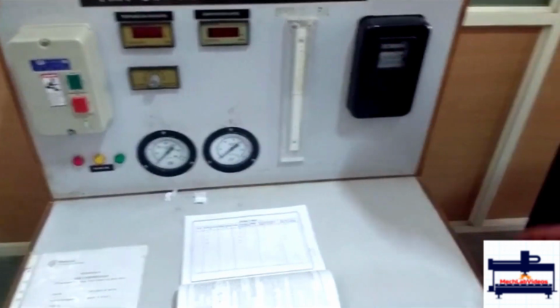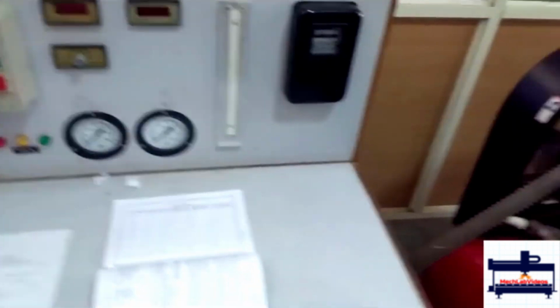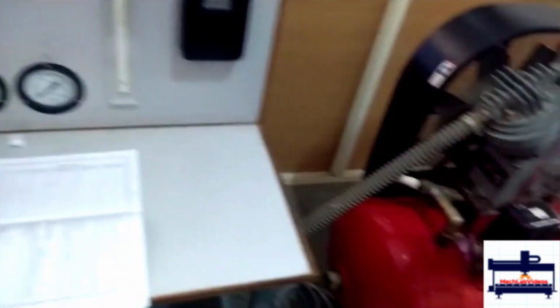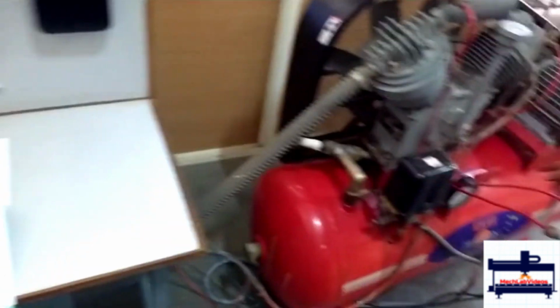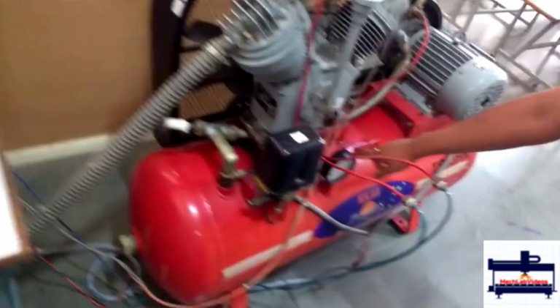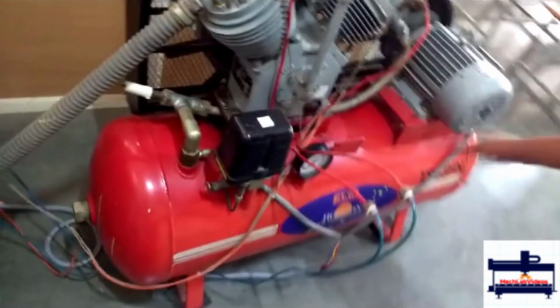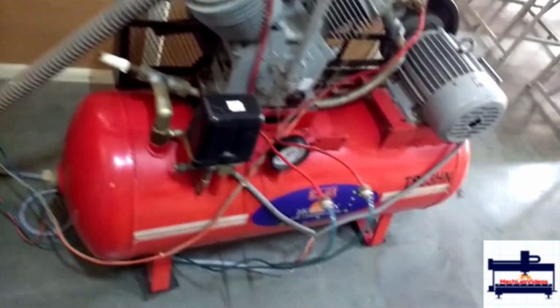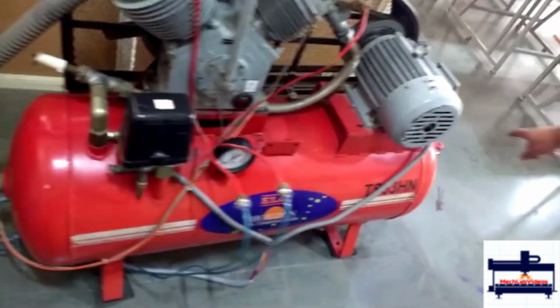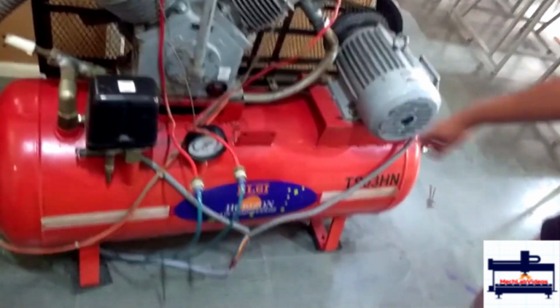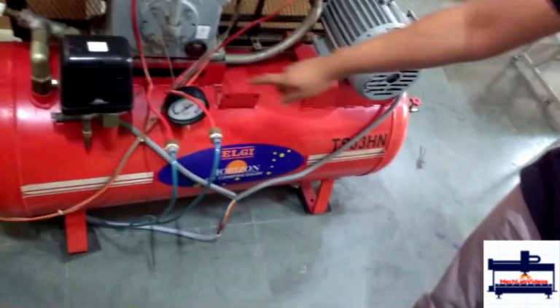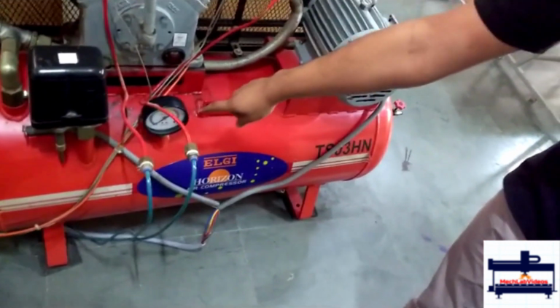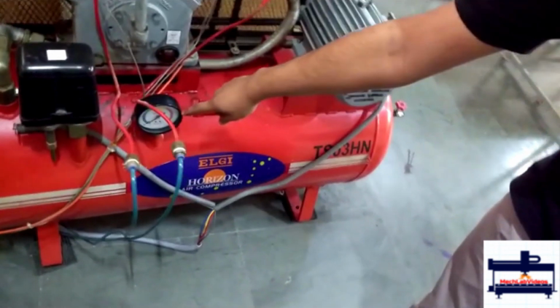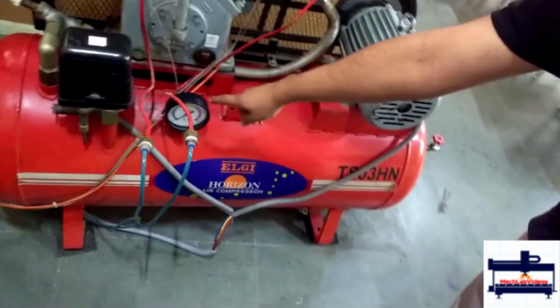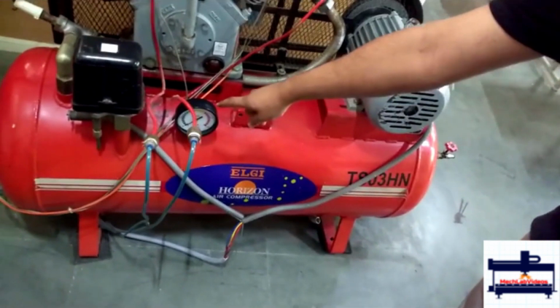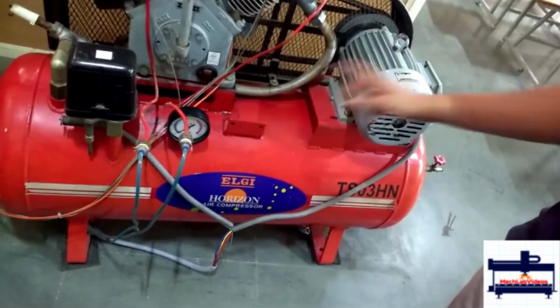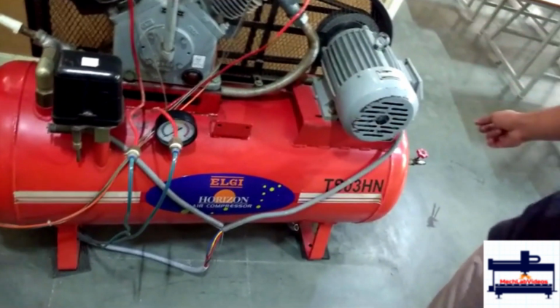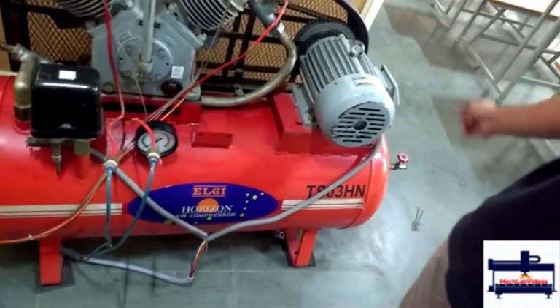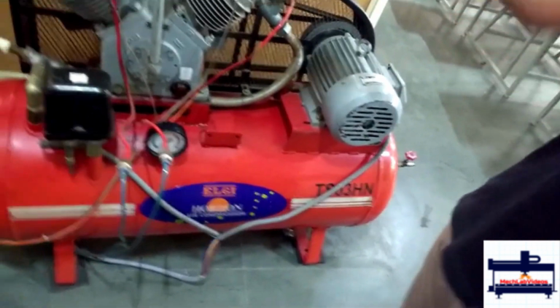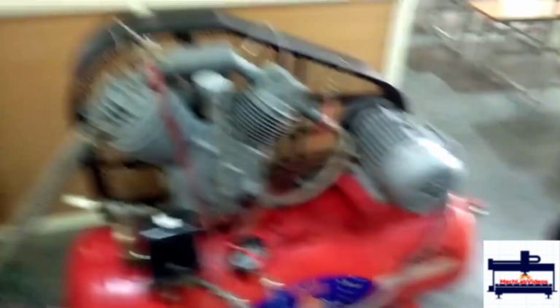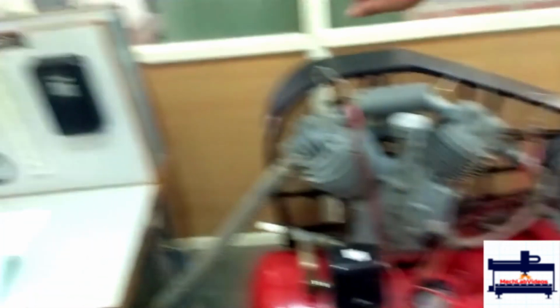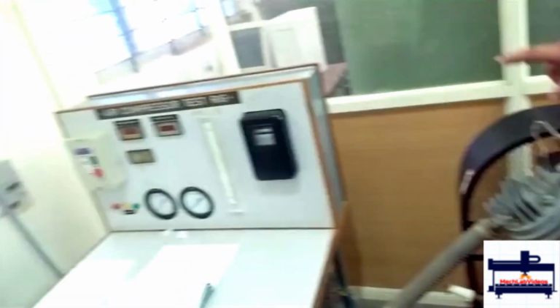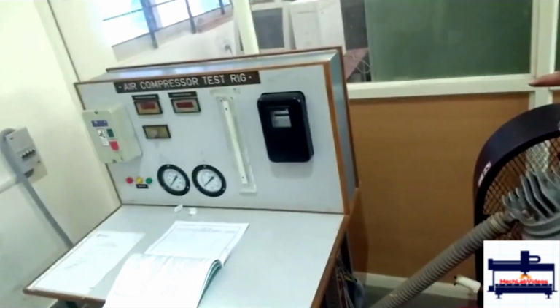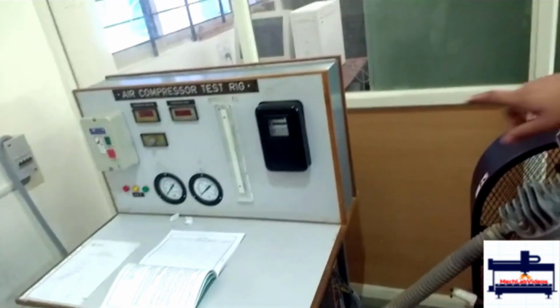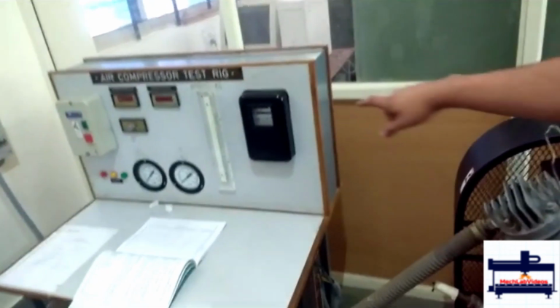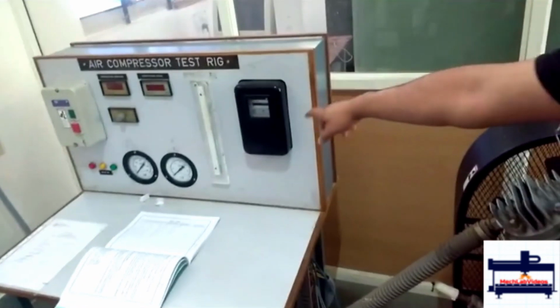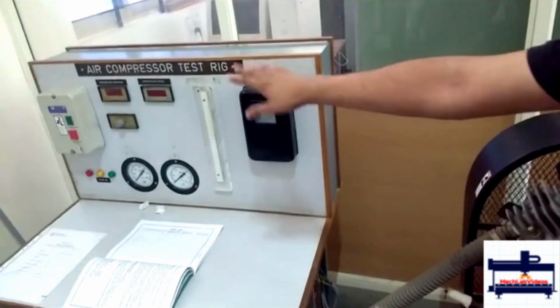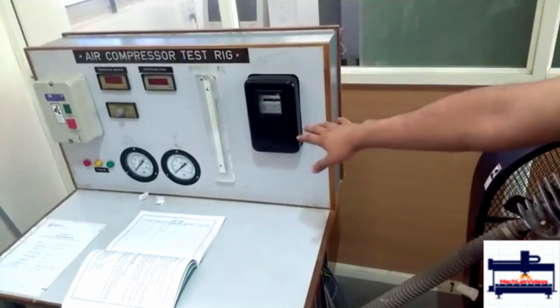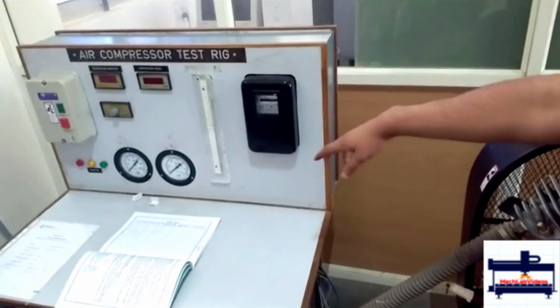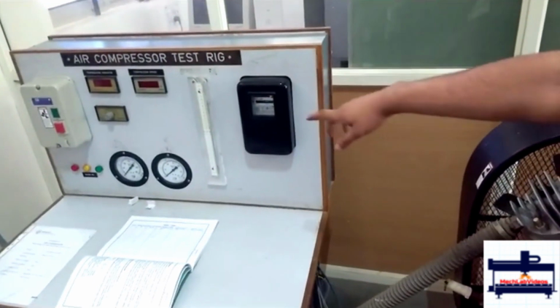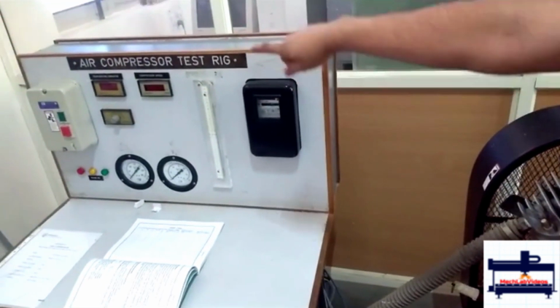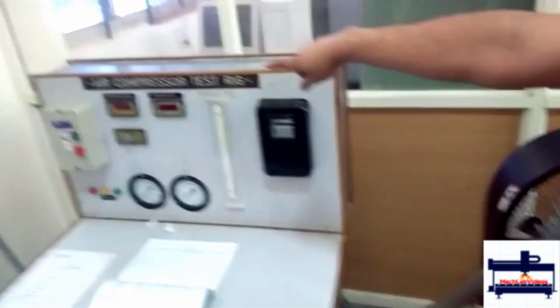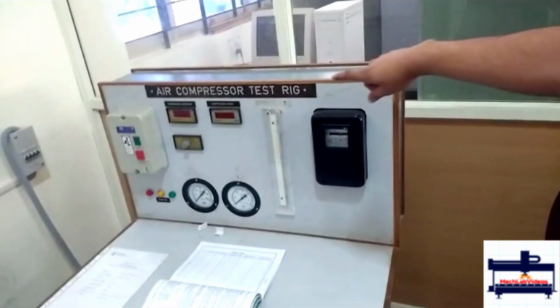Then you close the valve and wait for the pressure to increase to 2 kgs. Again, wait for 3 revolutions of the energy meter and take down all the readings. Don't forget to take the compressor speed.